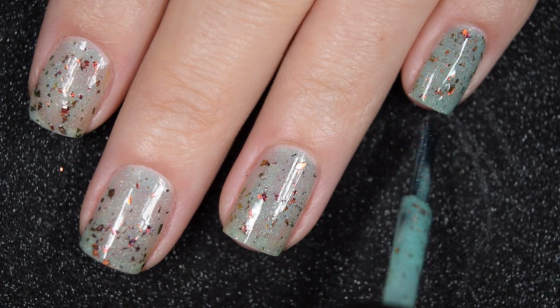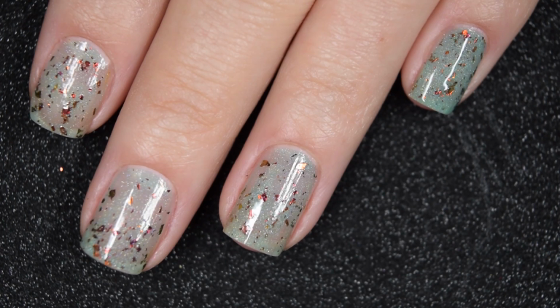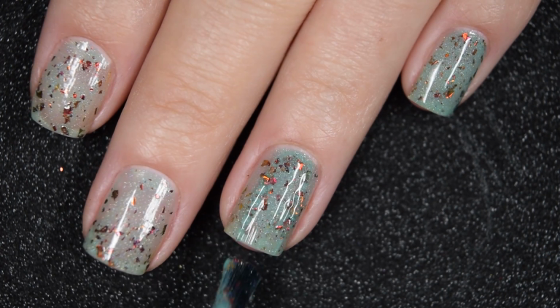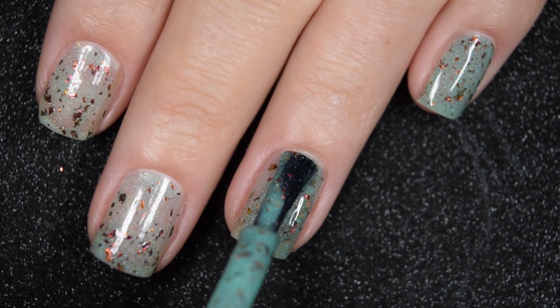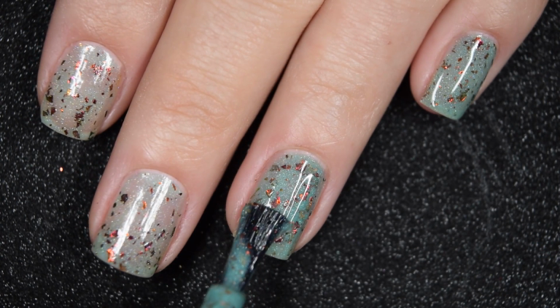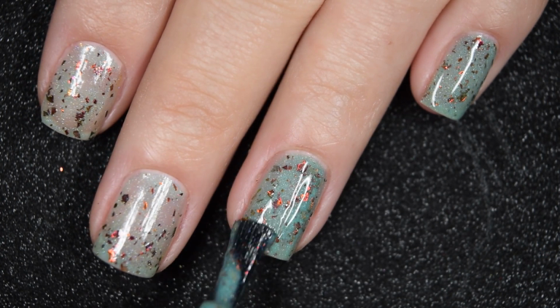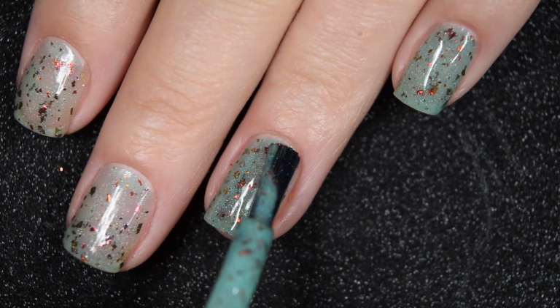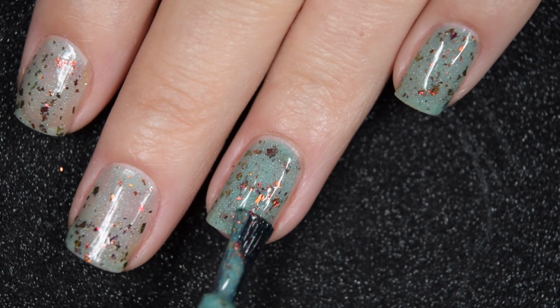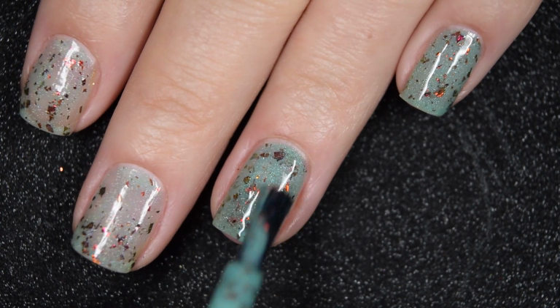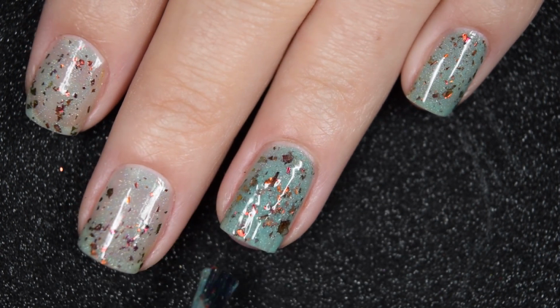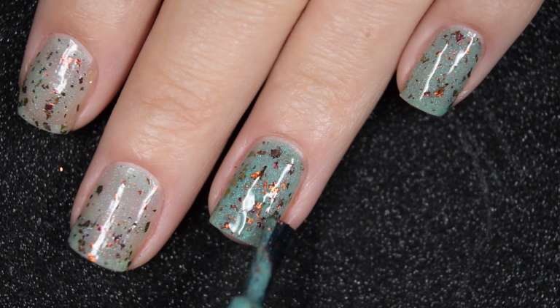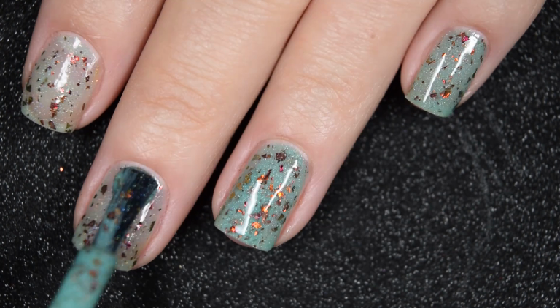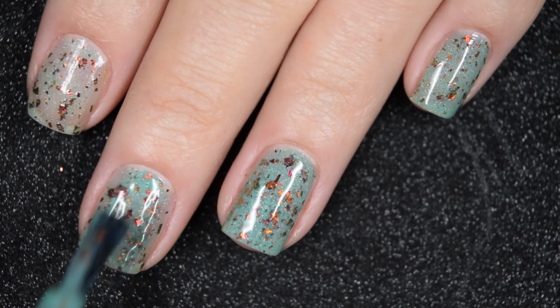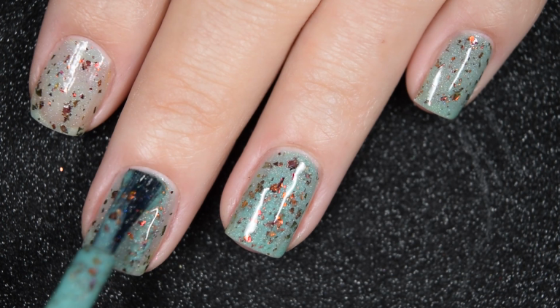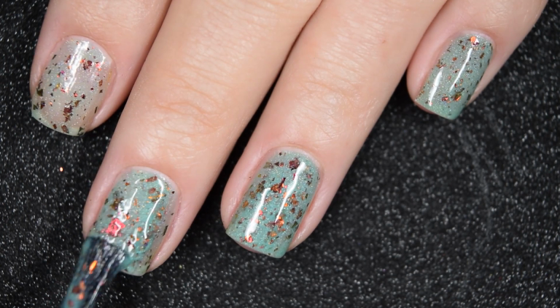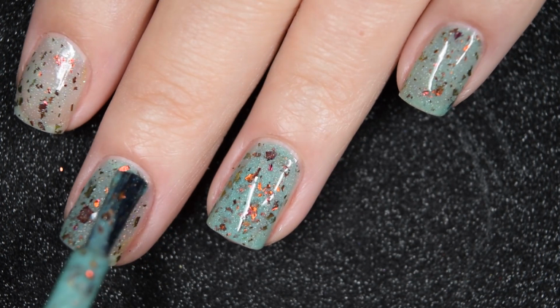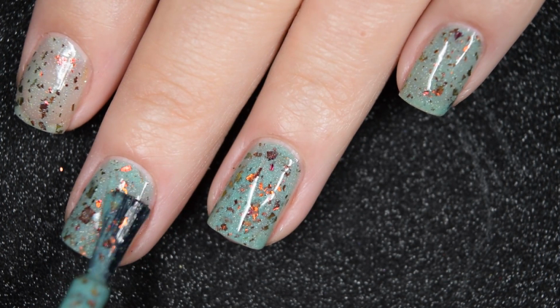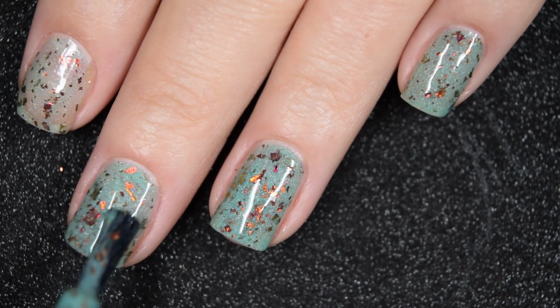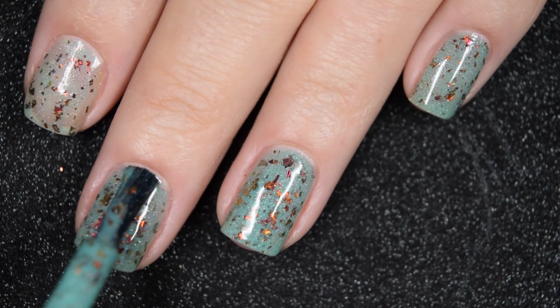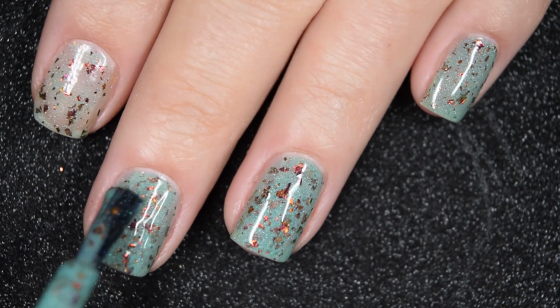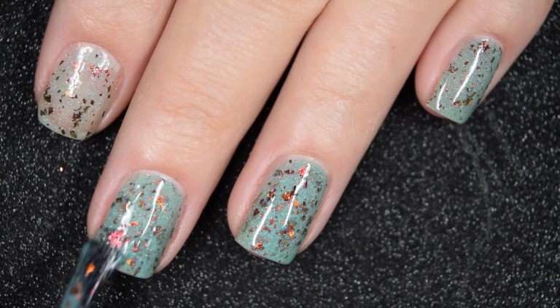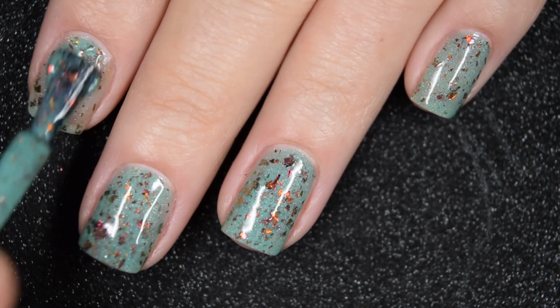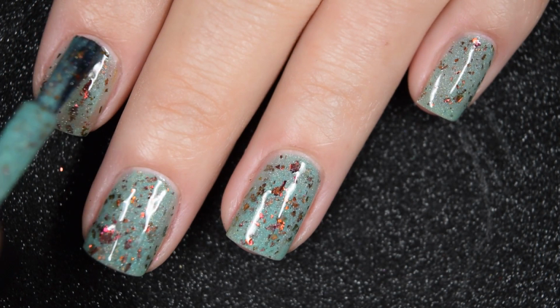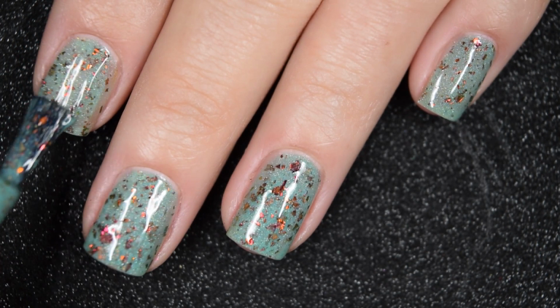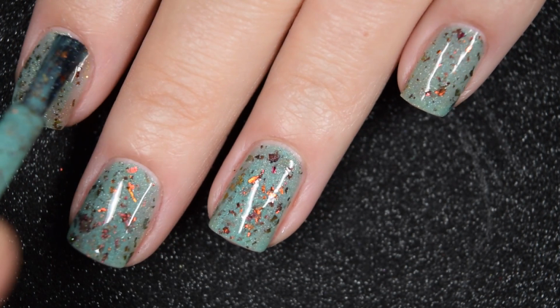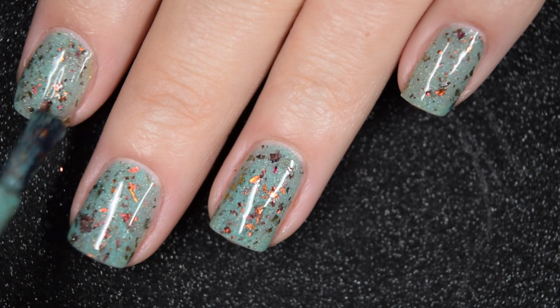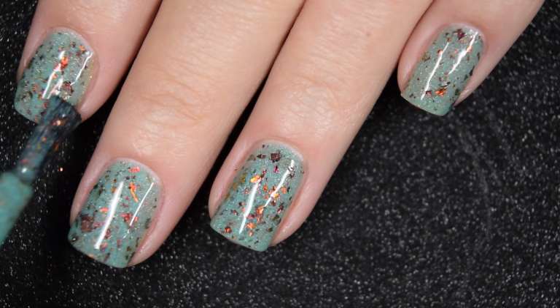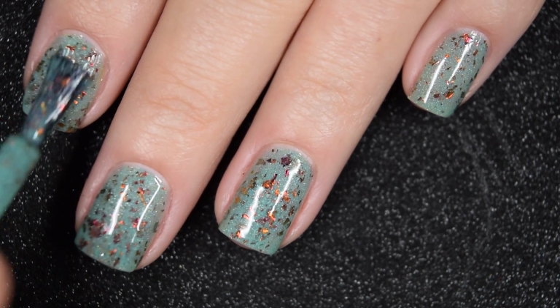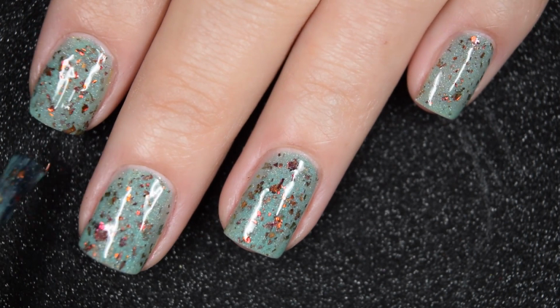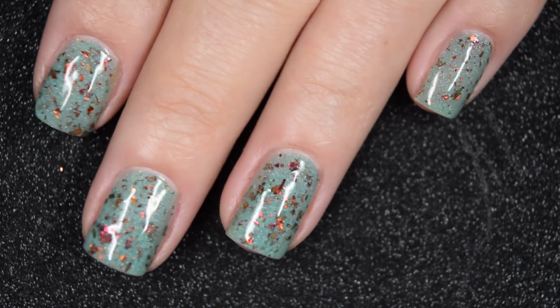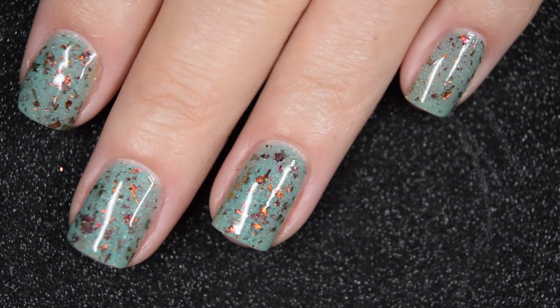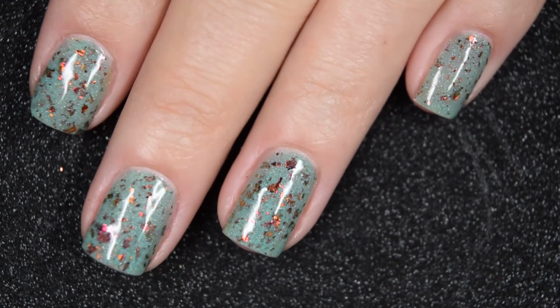Here's that second coat, and this does cover completely in two coats — could use a third, could get by with two. This one is also going to dry textured, so a top coat will help smooth that out. These also look really beautiful matte, and nothing's going to be difficult to remove, so there is two coats.